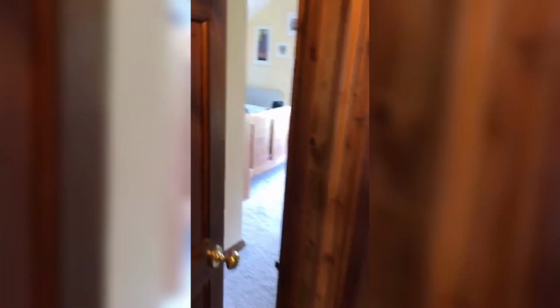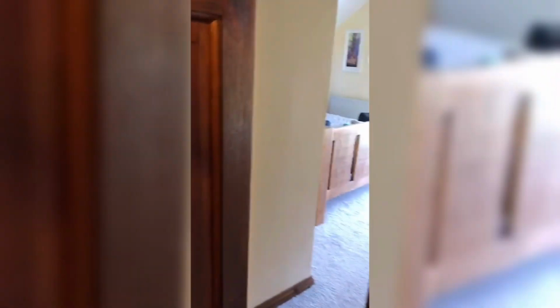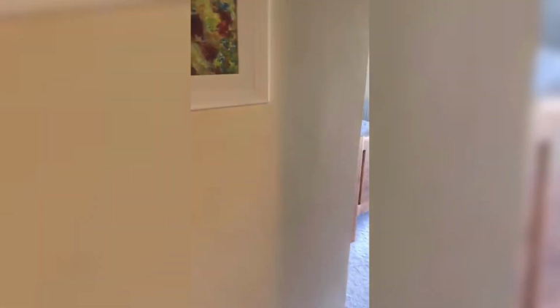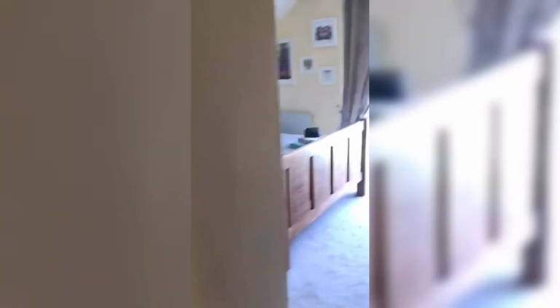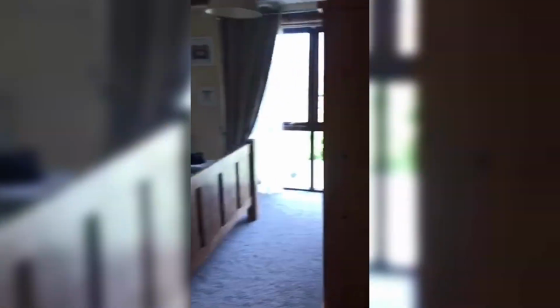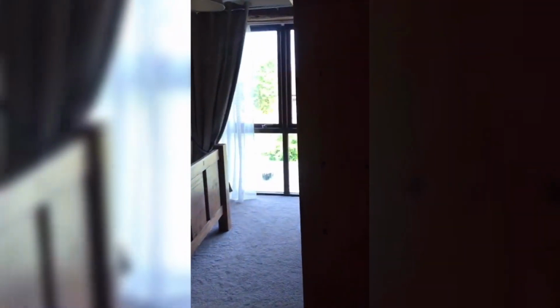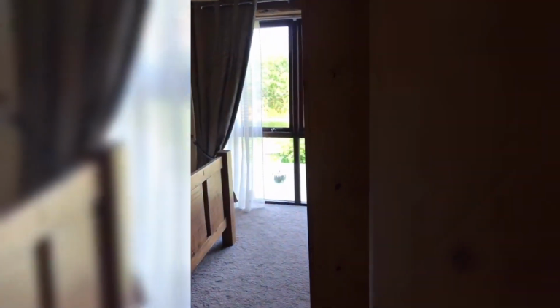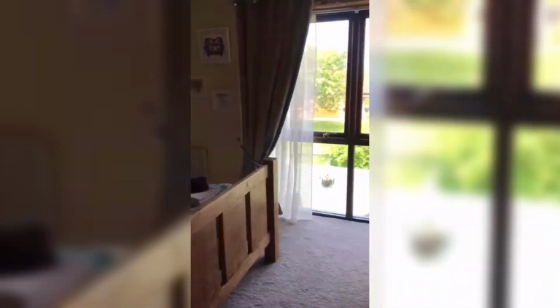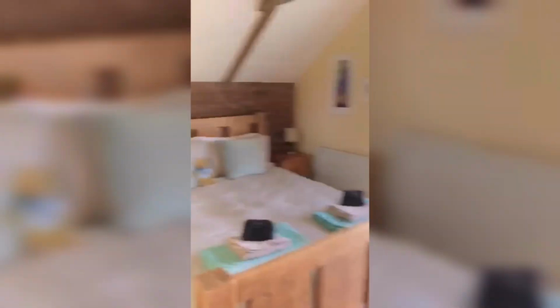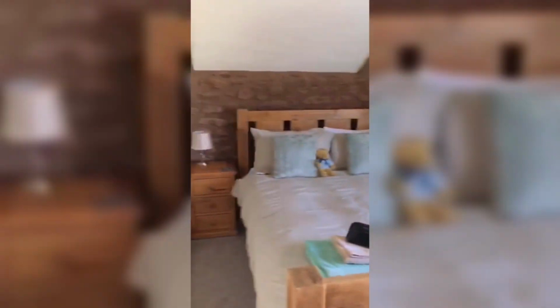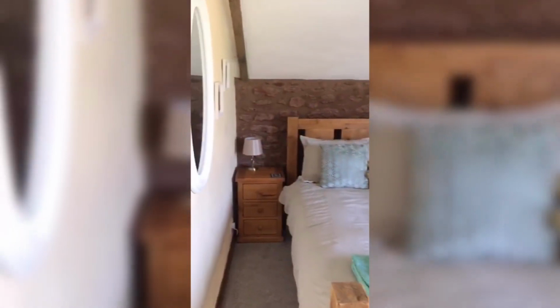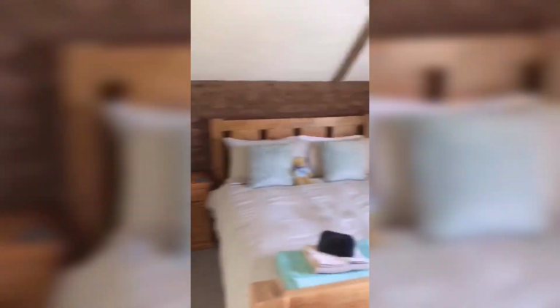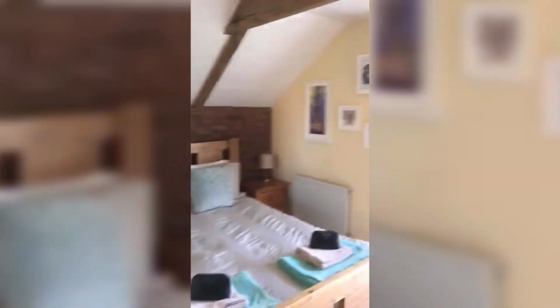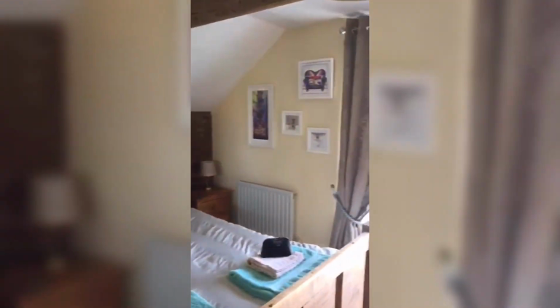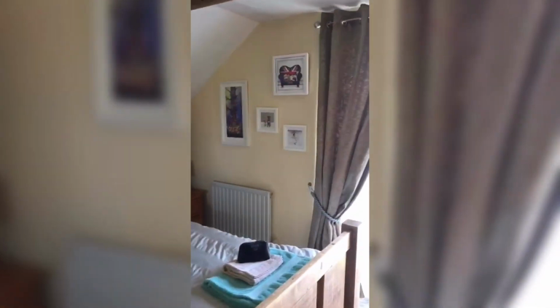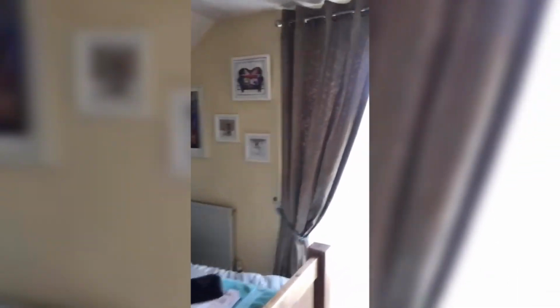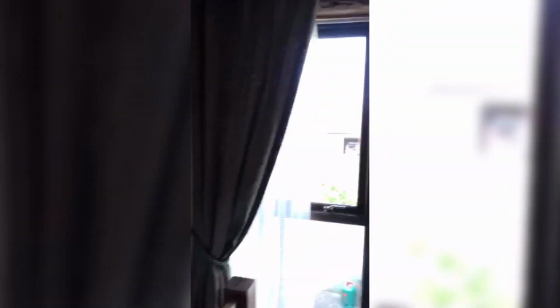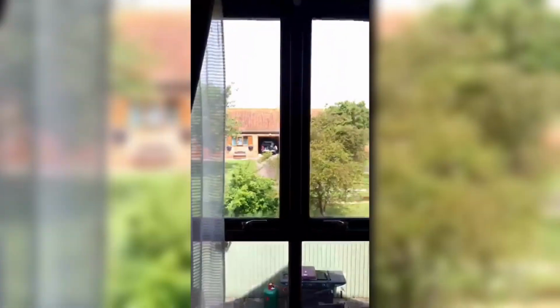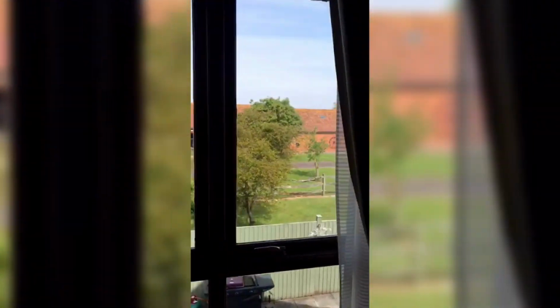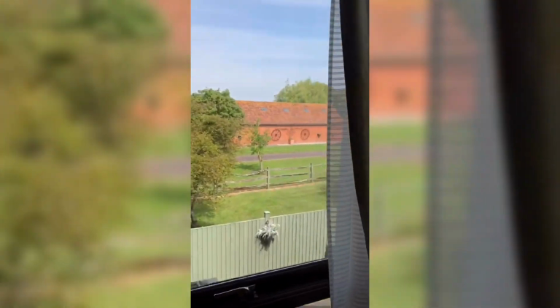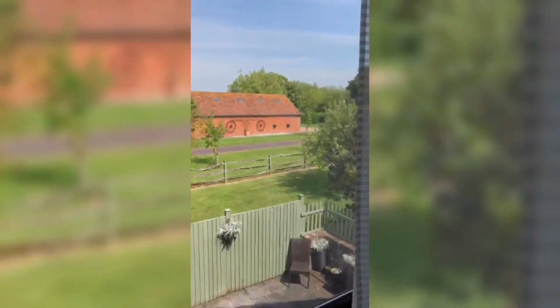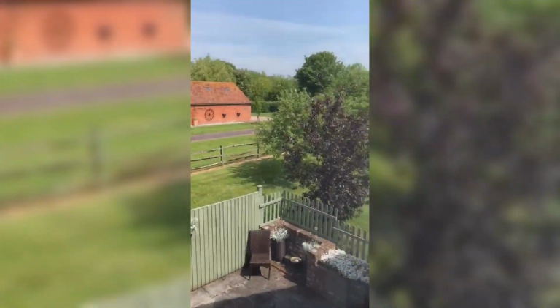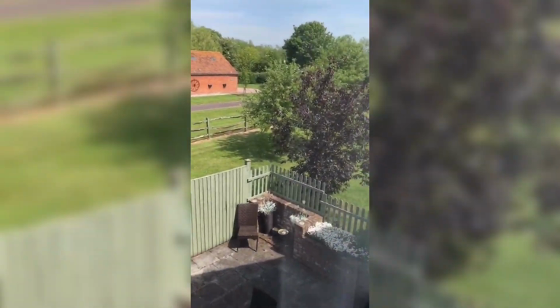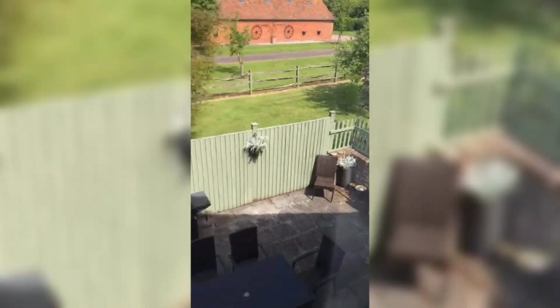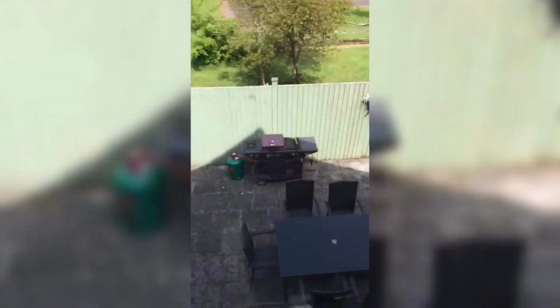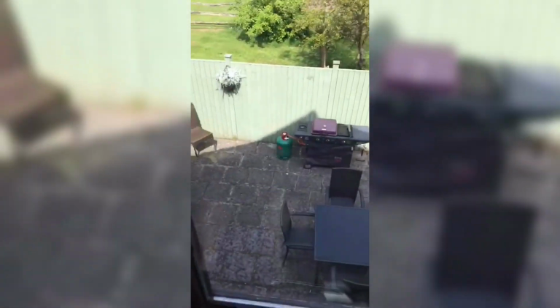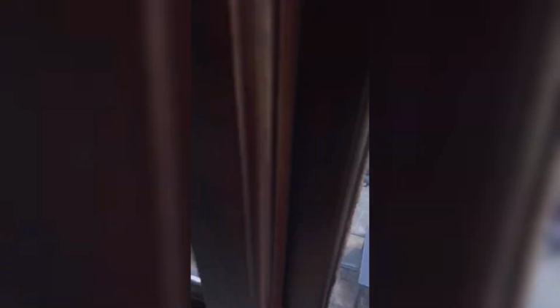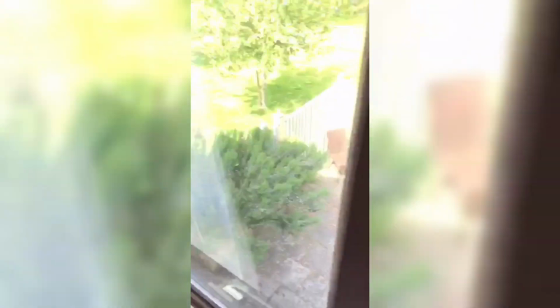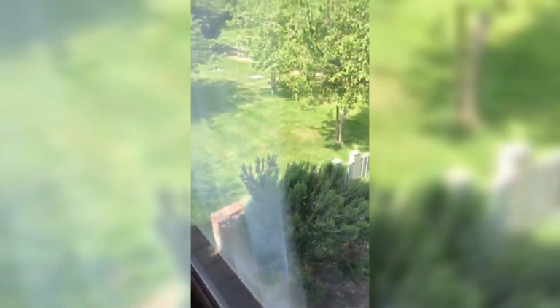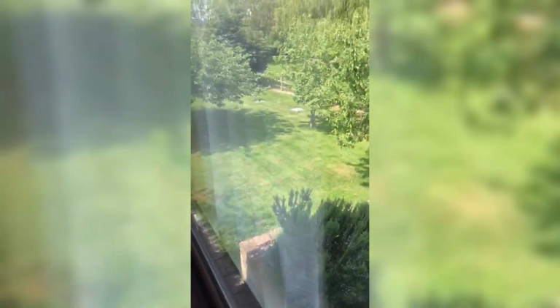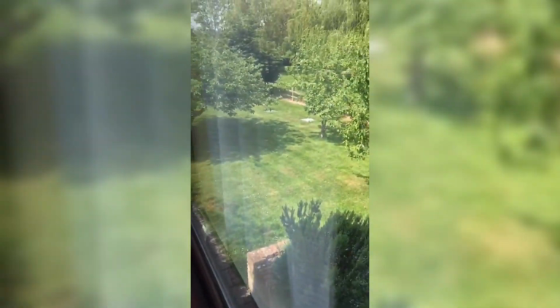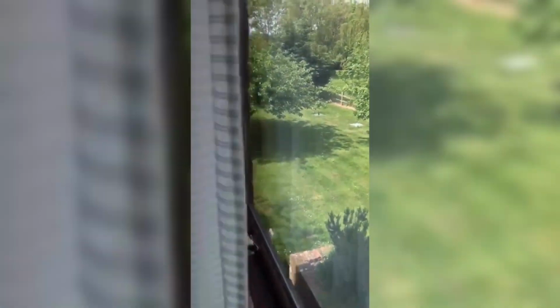Coming through into this bedroom here — this is a king size bedroom with a king size bed. It has nice views out onto the garden and the patio below, down to the orchard.